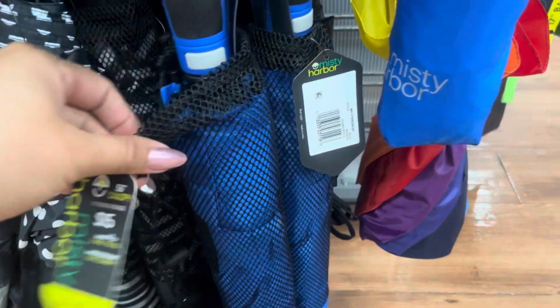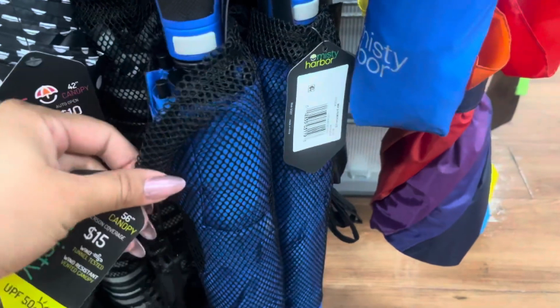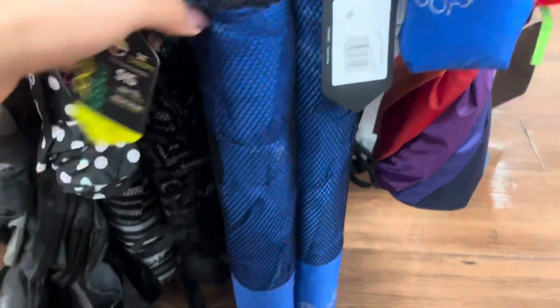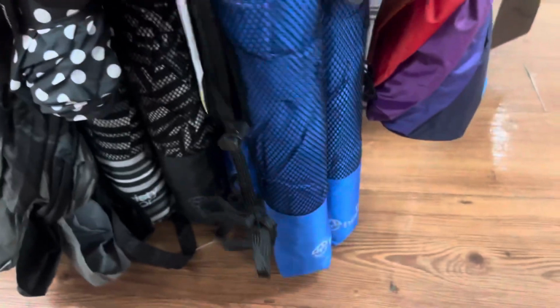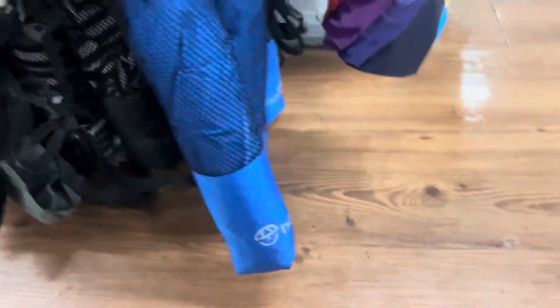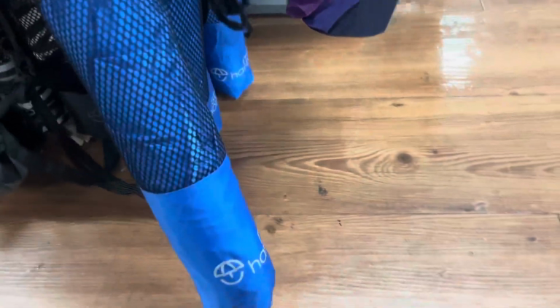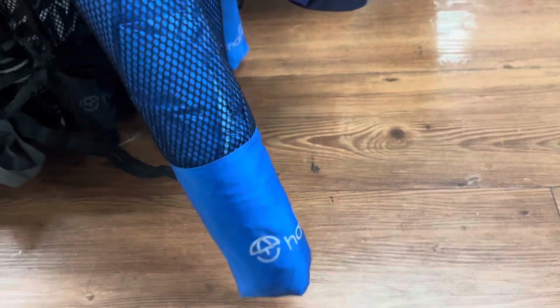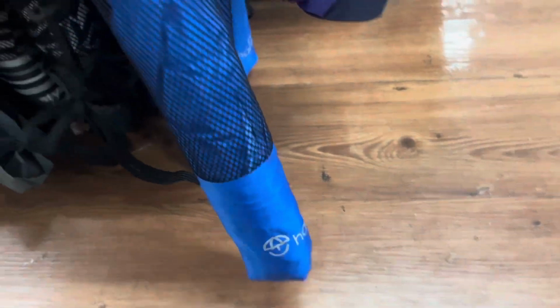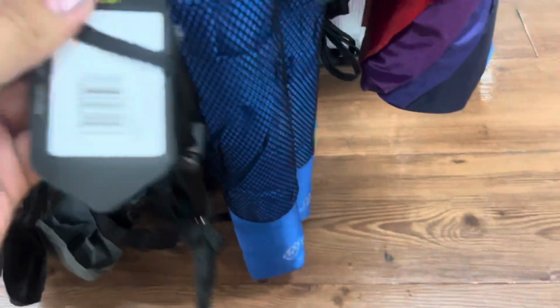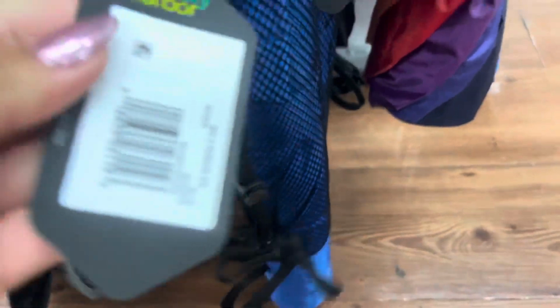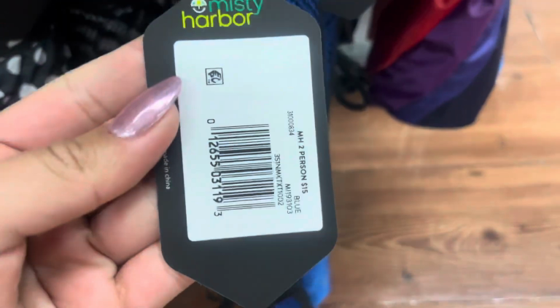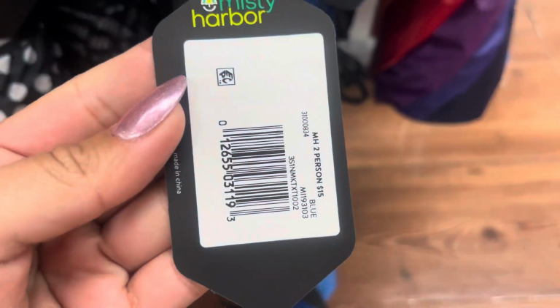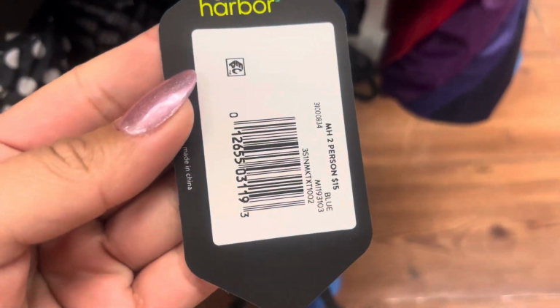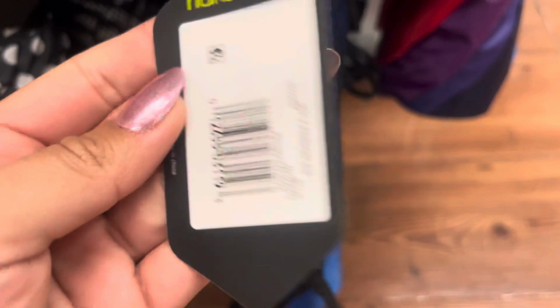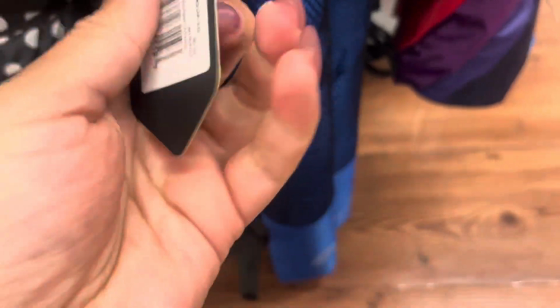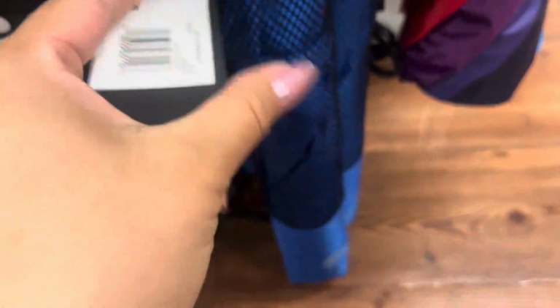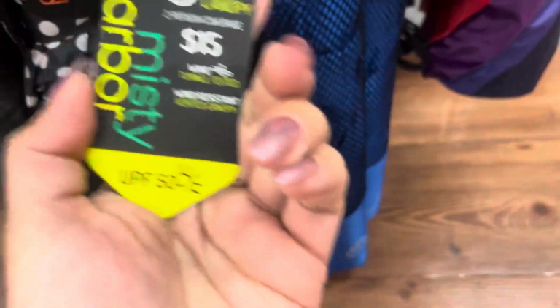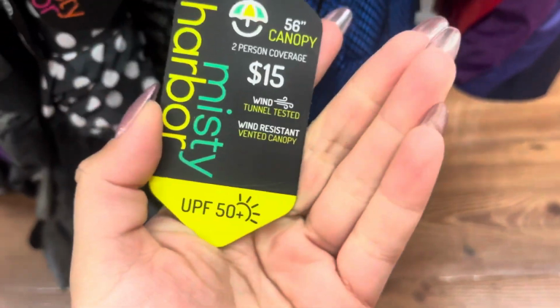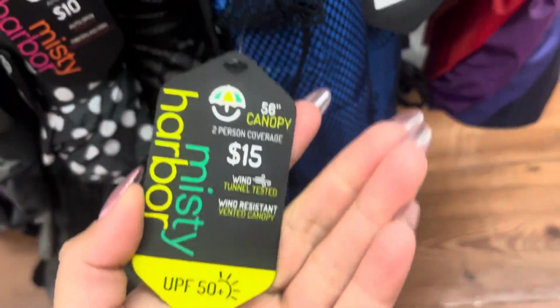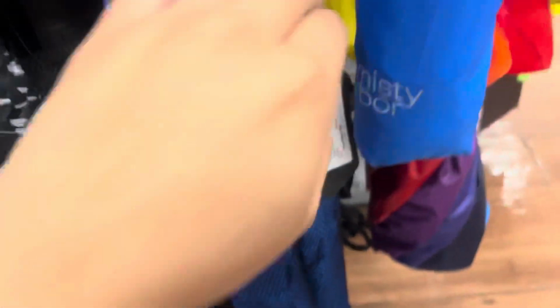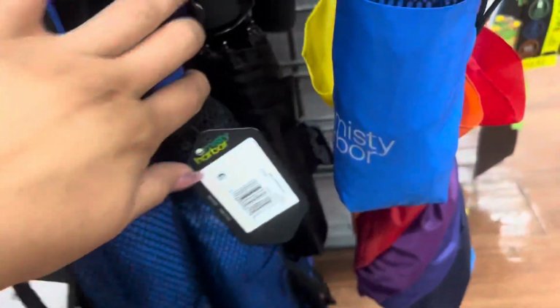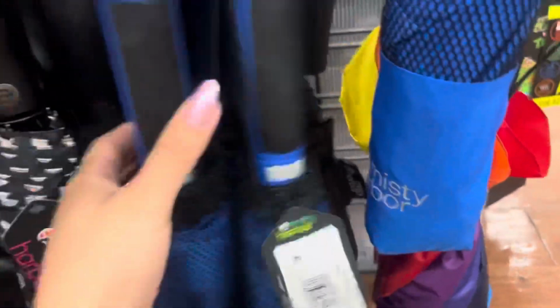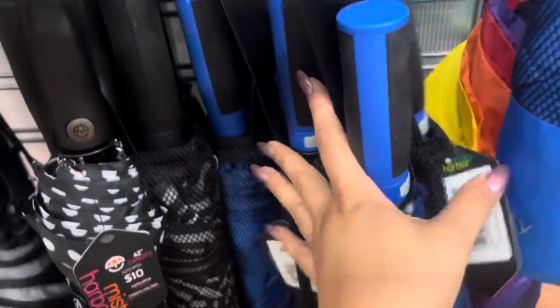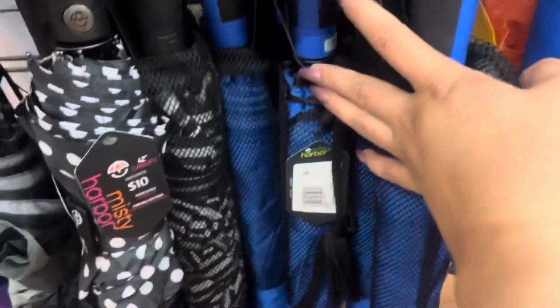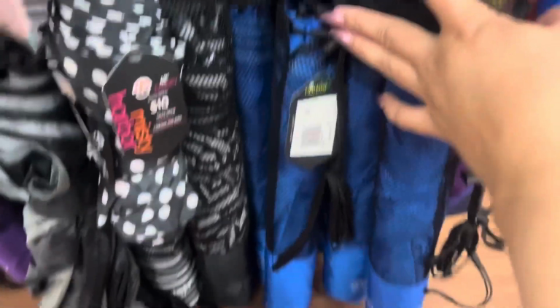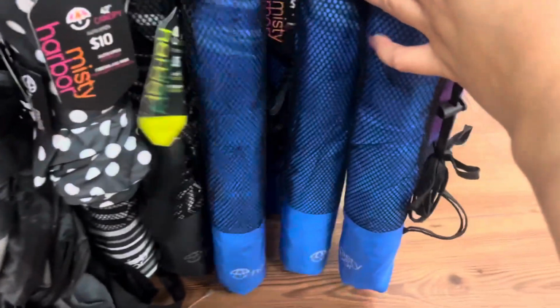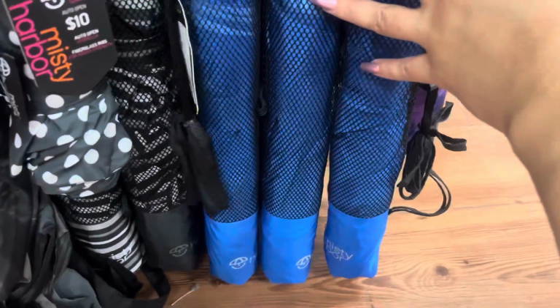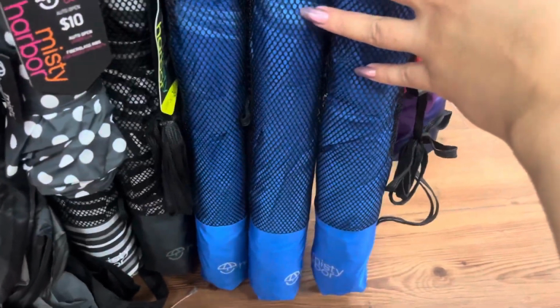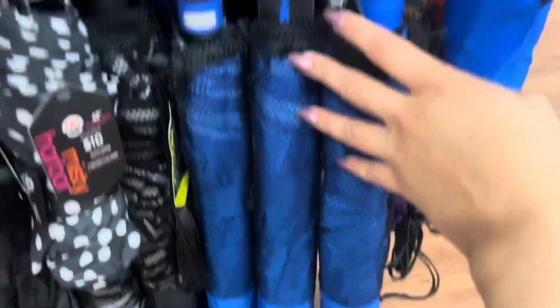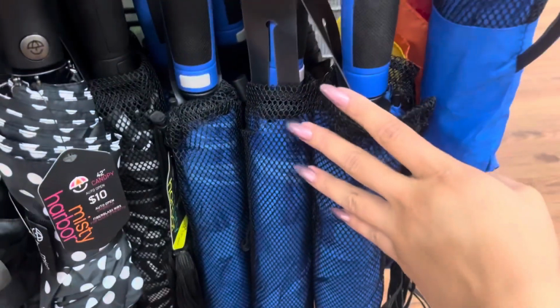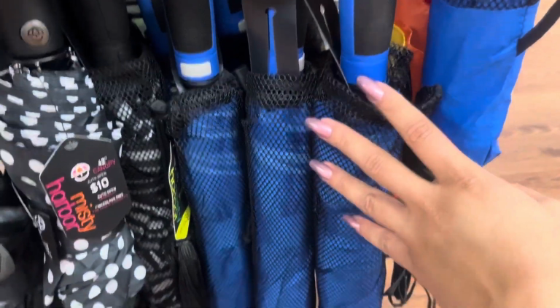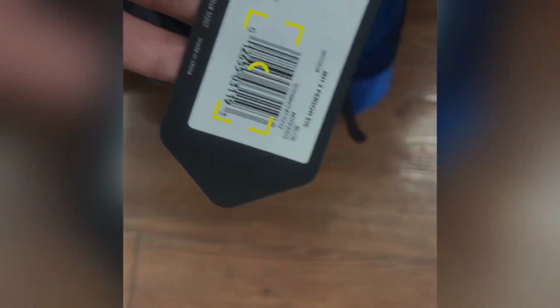This is the third location I find these umbrellas on clearance for only $1. Great price on this one — original price is $15. So check your locations. I really do hope you guys find these for only $1 because it's such a great price.